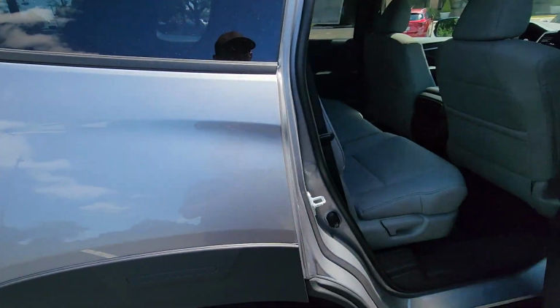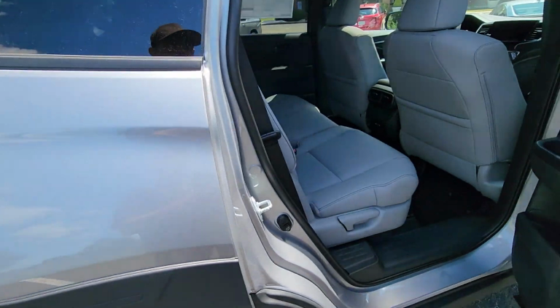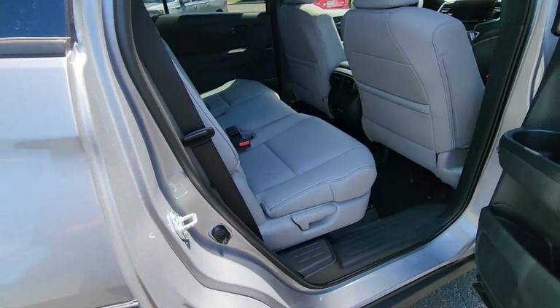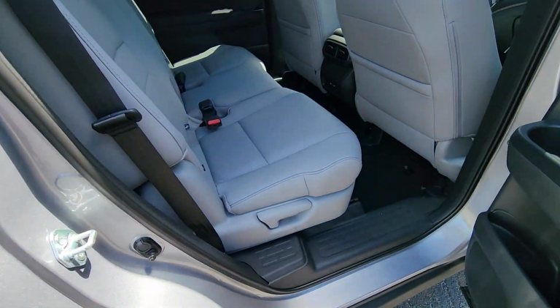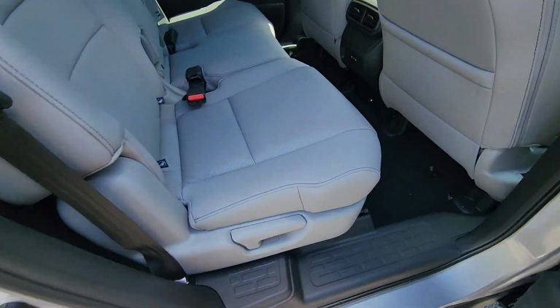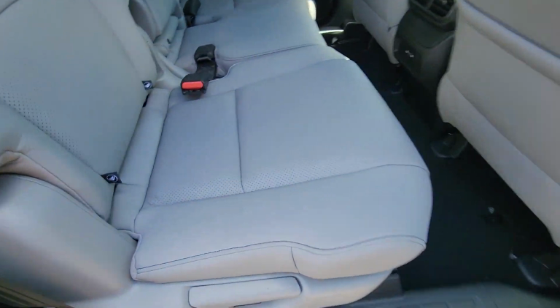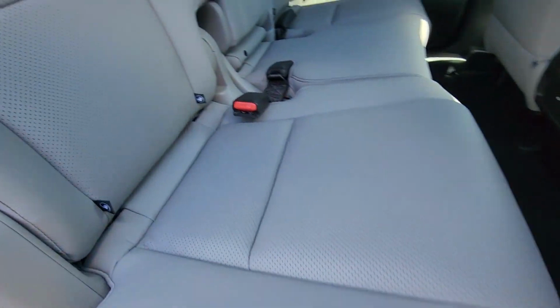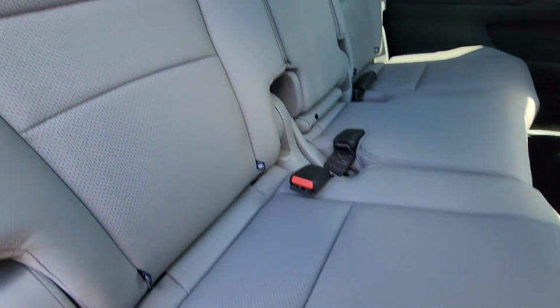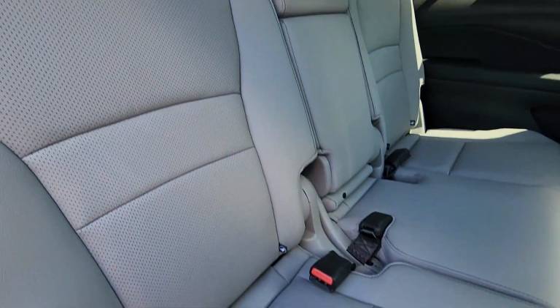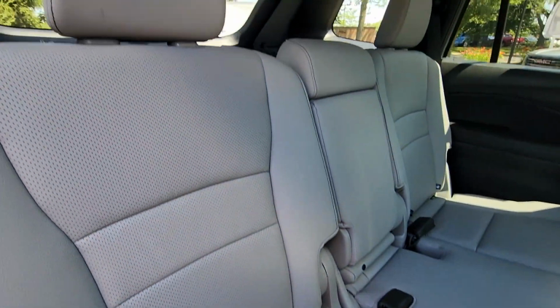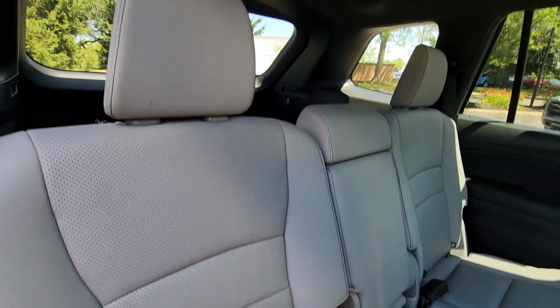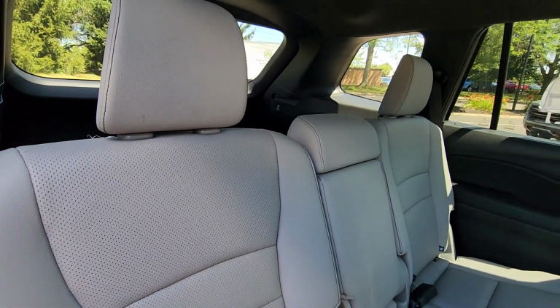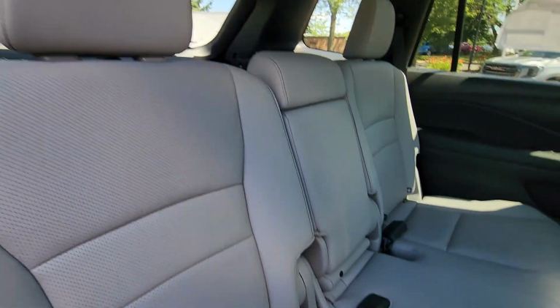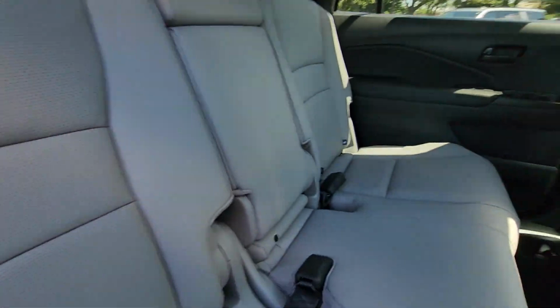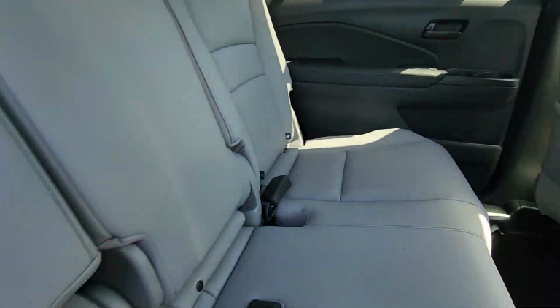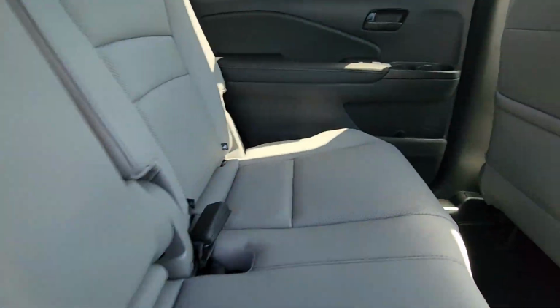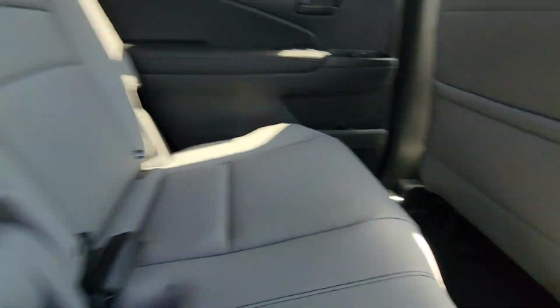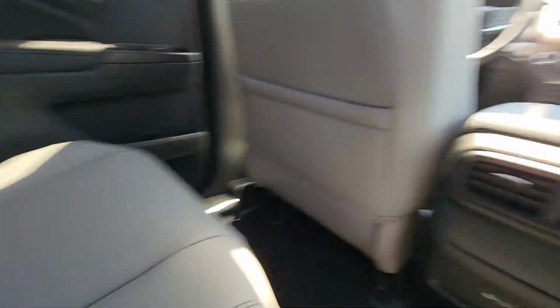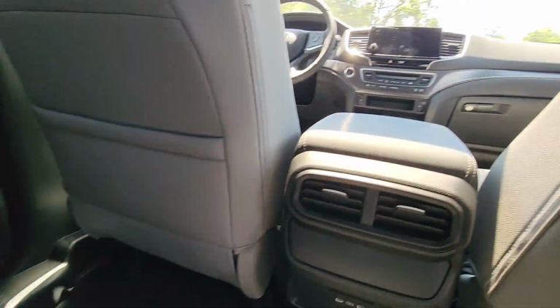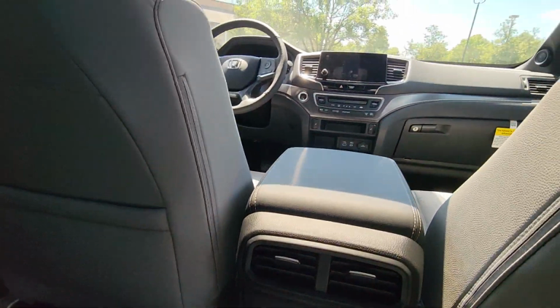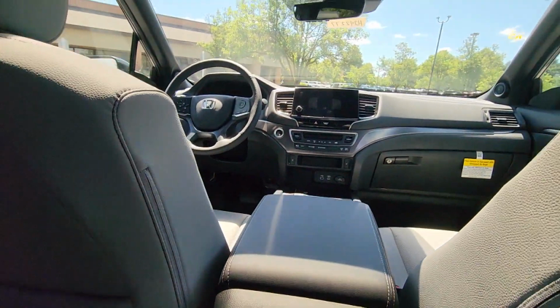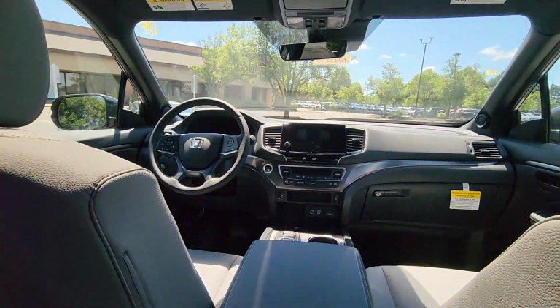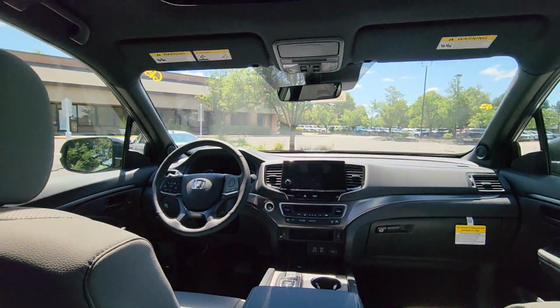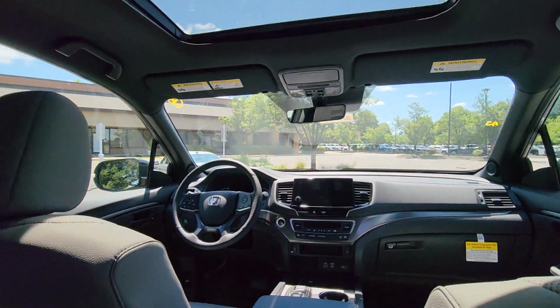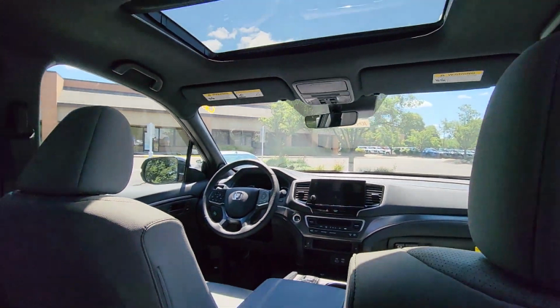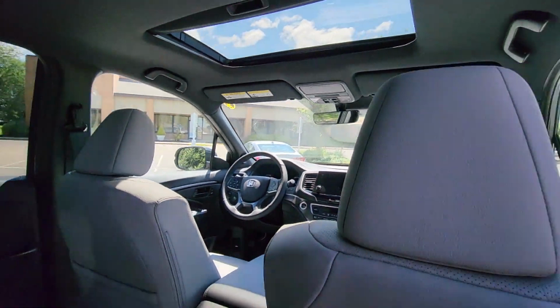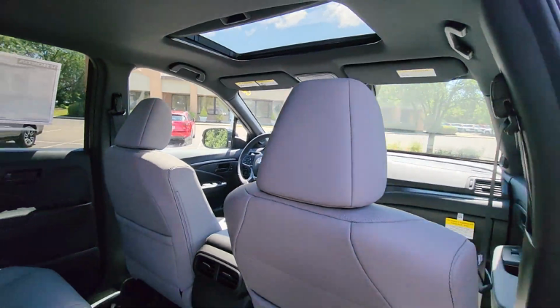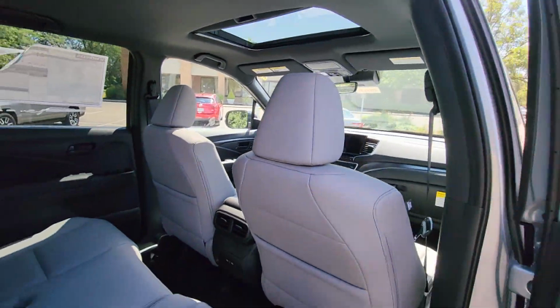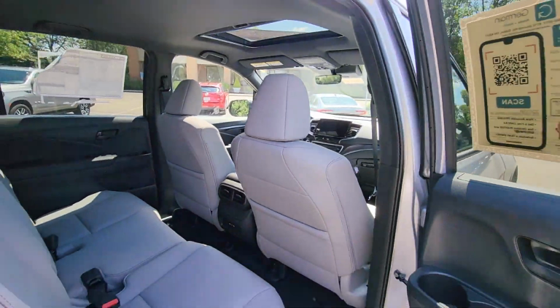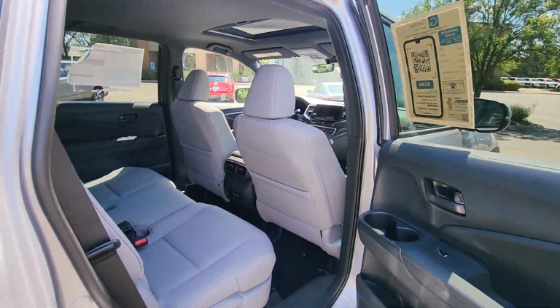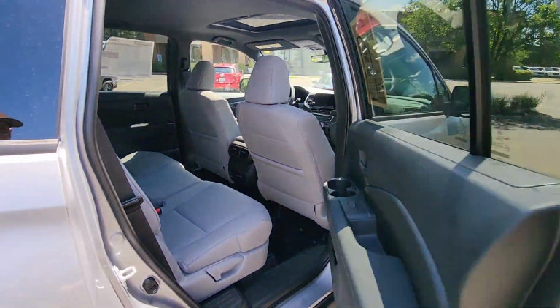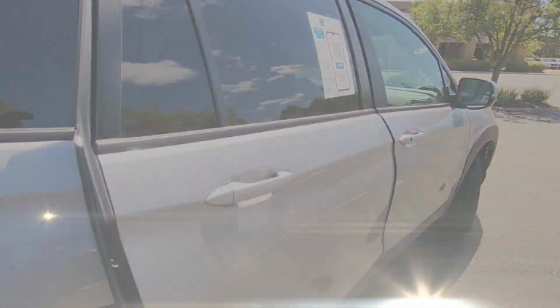Blind spot monitor, all-wheel drive, parking aid sensor, heated side view mirrors, leather seats, moonroof, backup camera, tinted windows, and rear air conditioning.